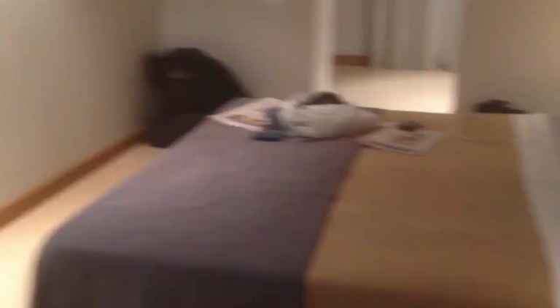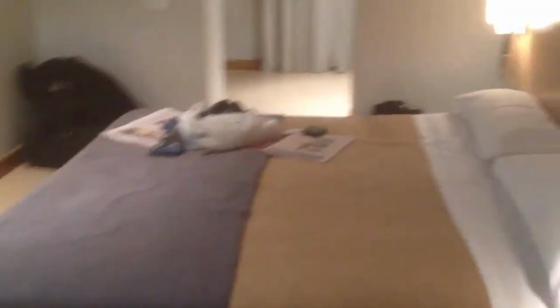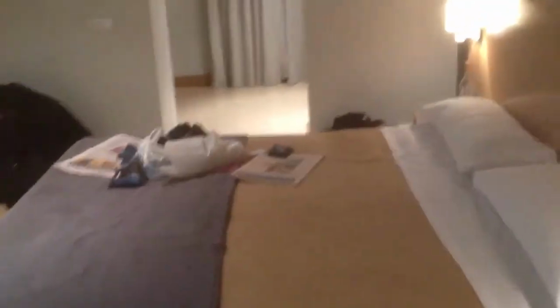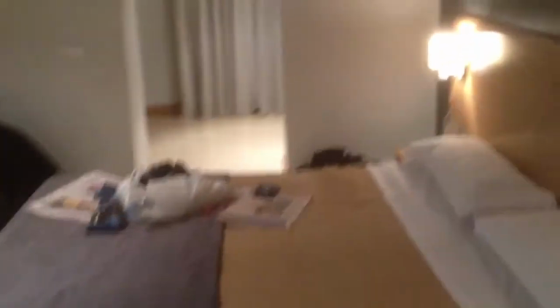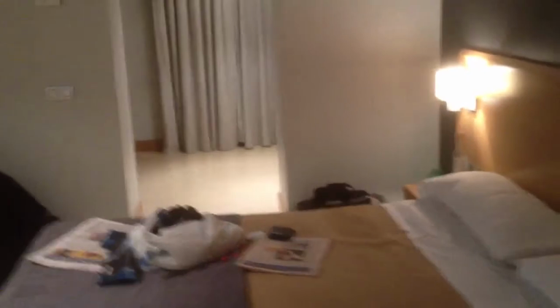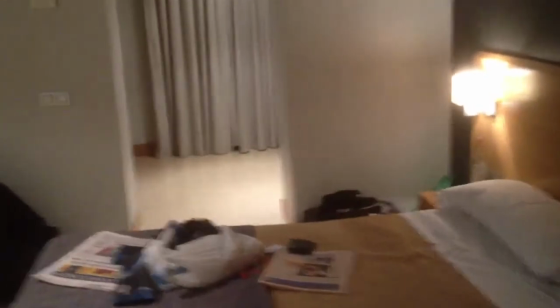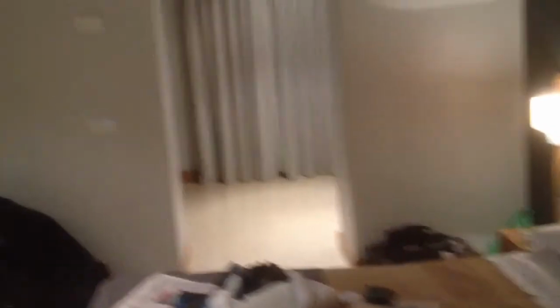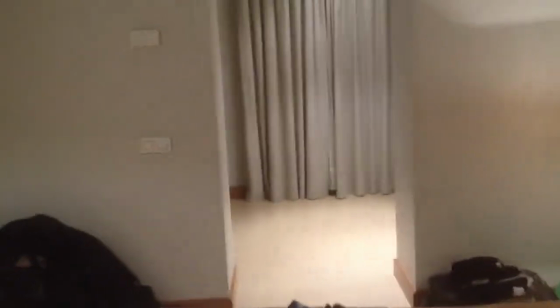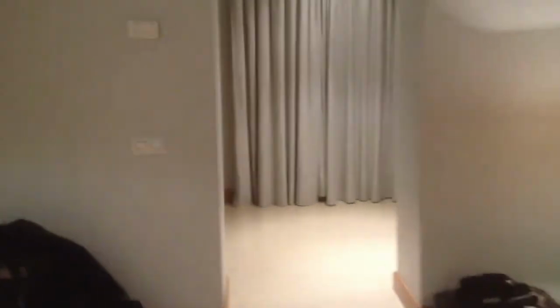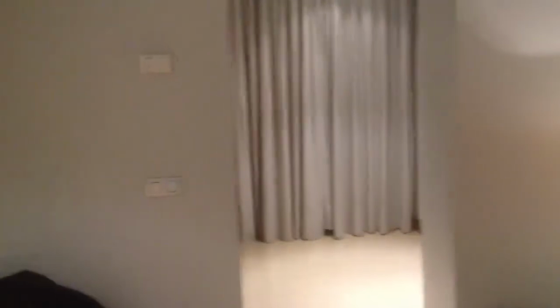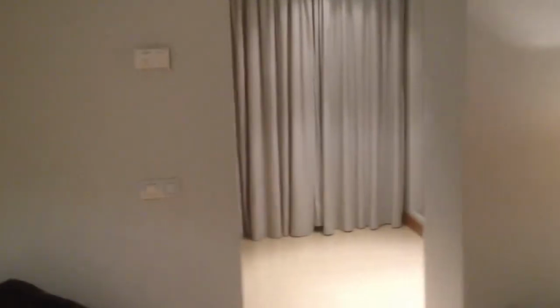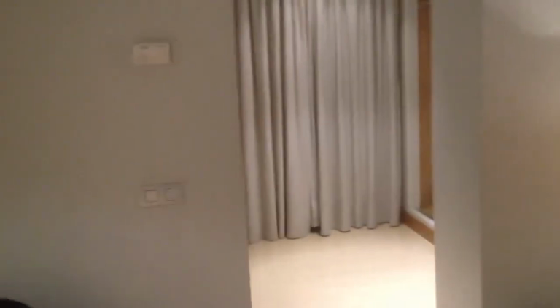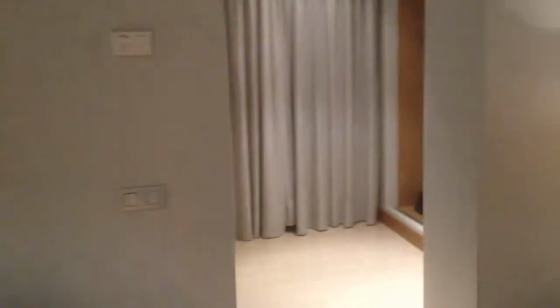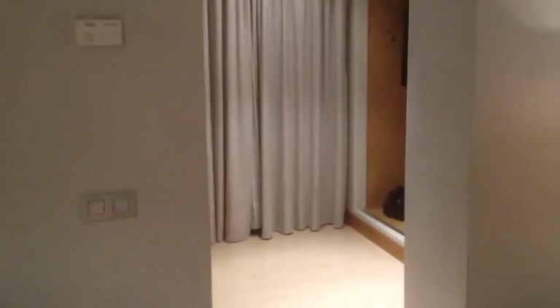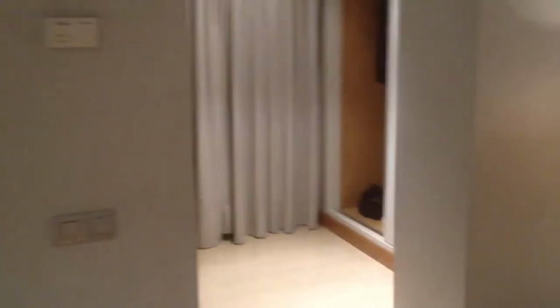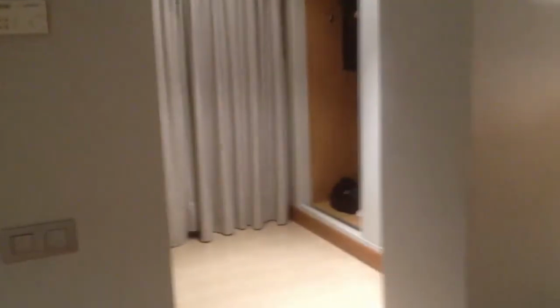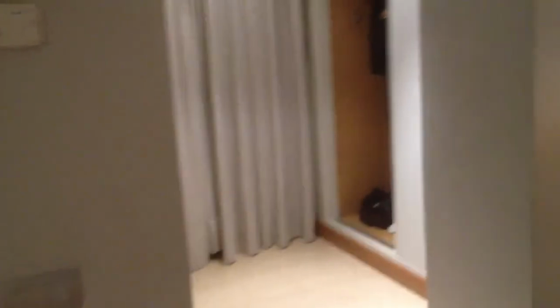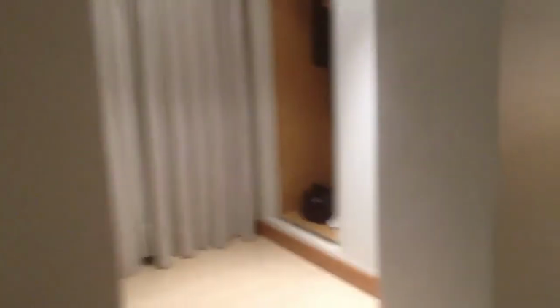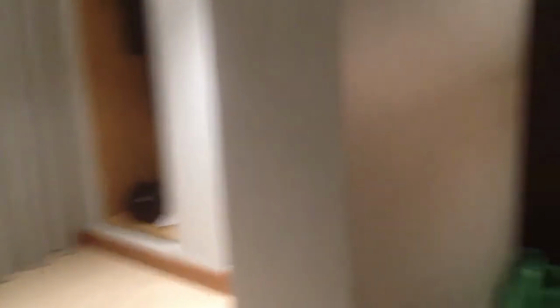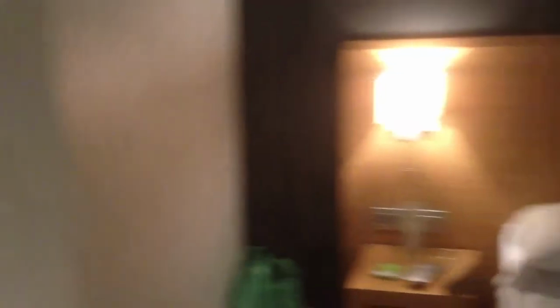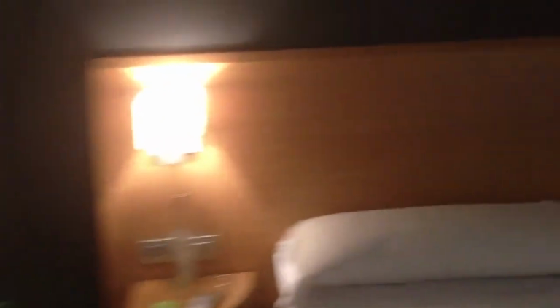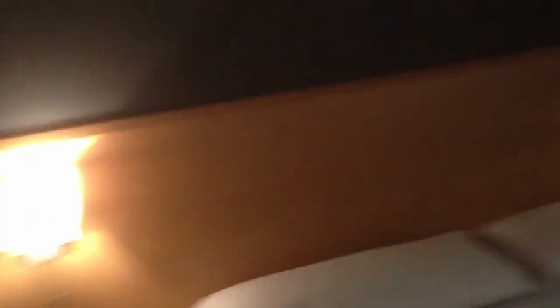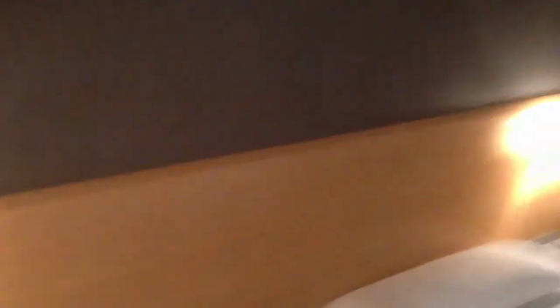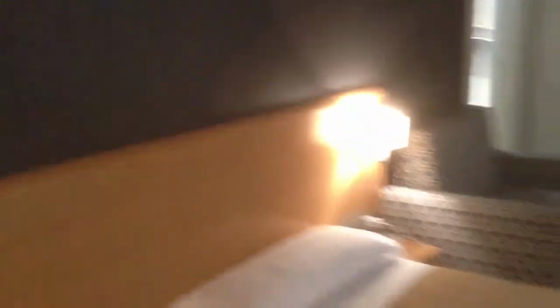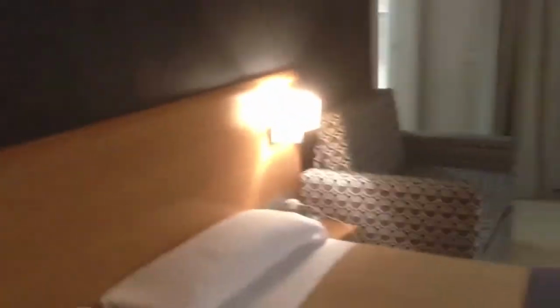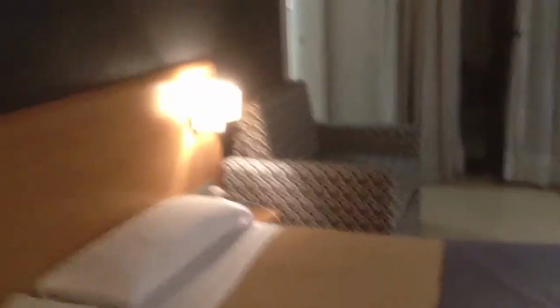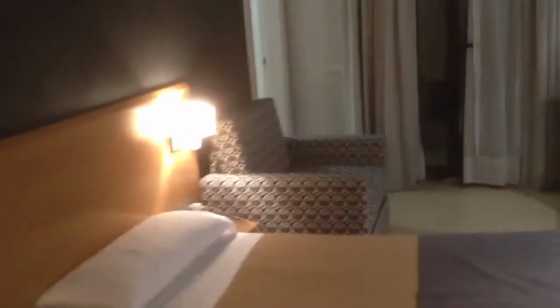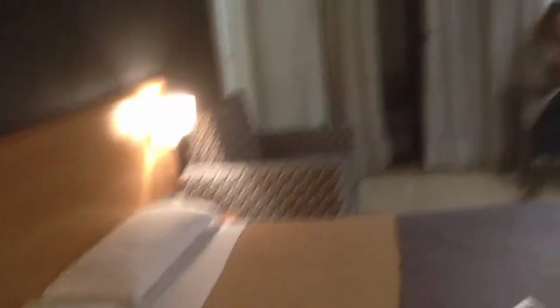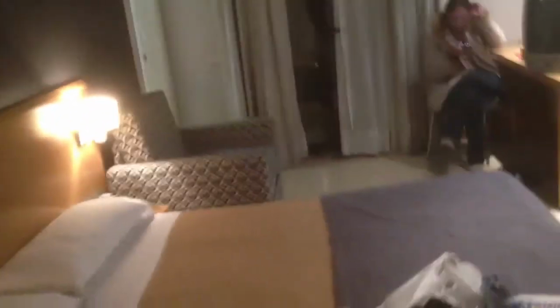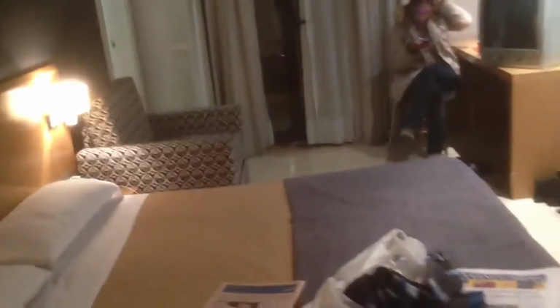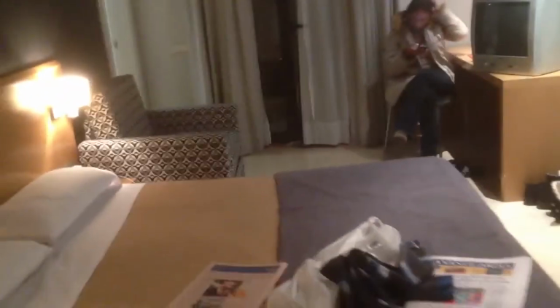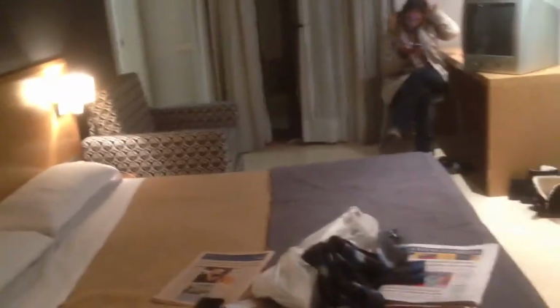Alright, if you have any comments or questions, just go ahead and submit them below and I'll get back to you. I give this room an 8 out of 10. Alright guys, take care.